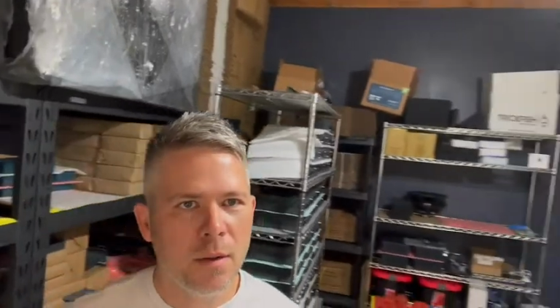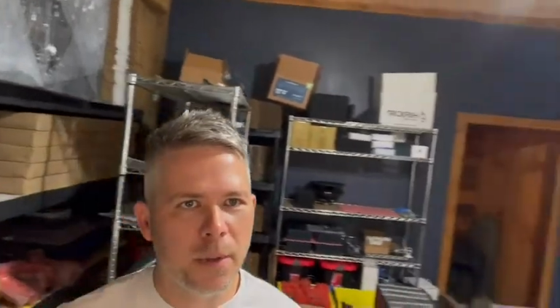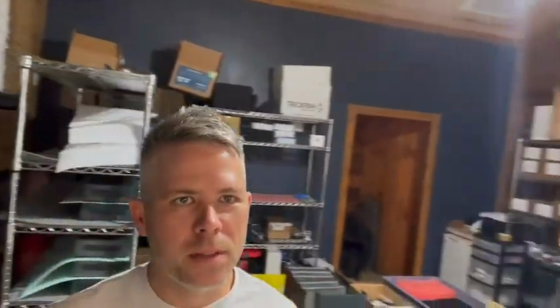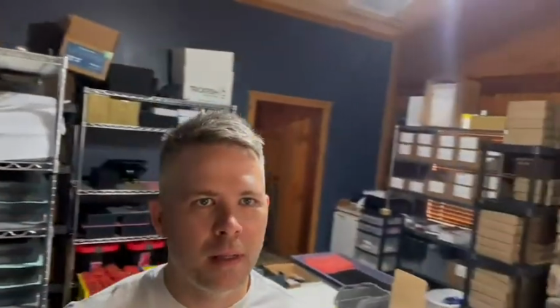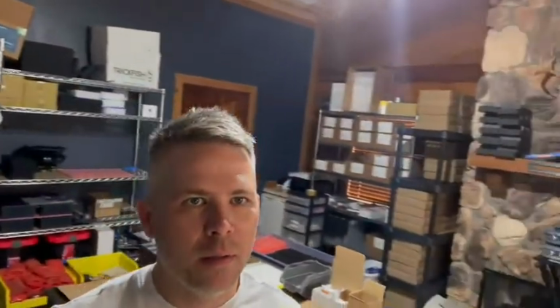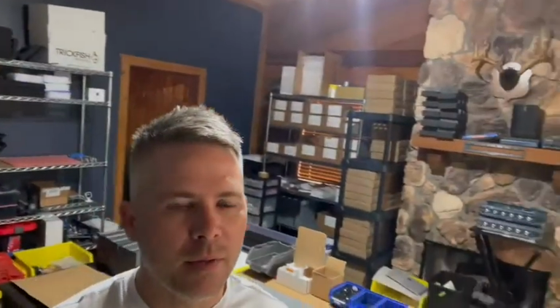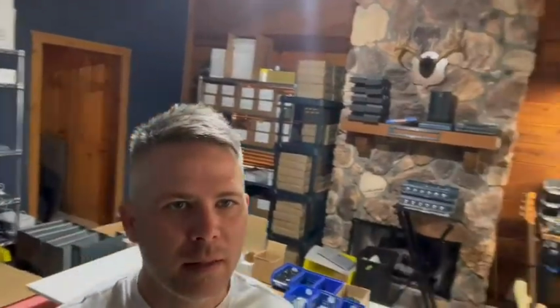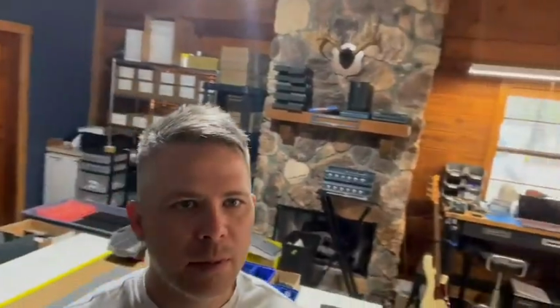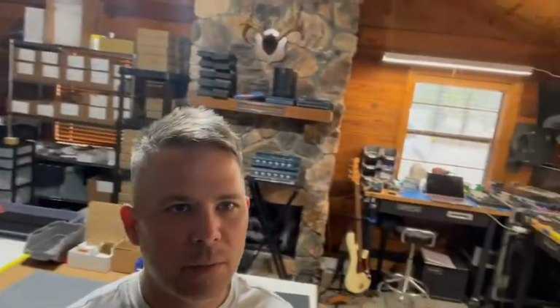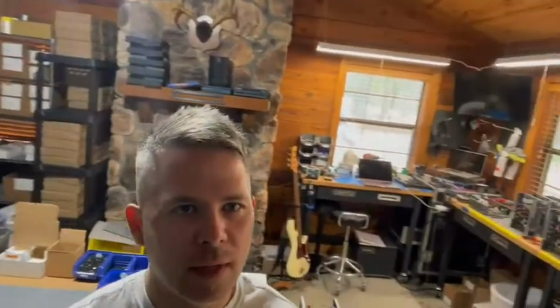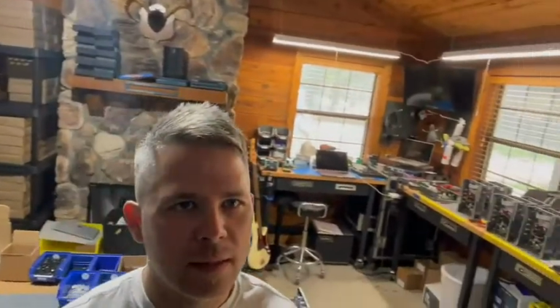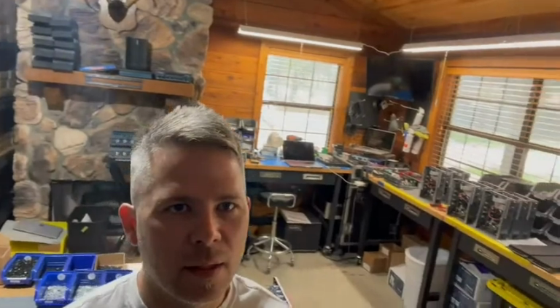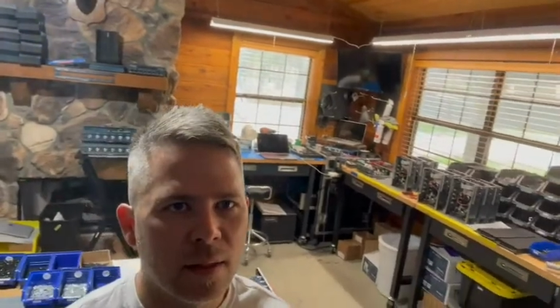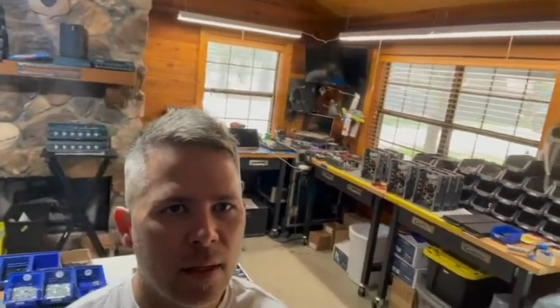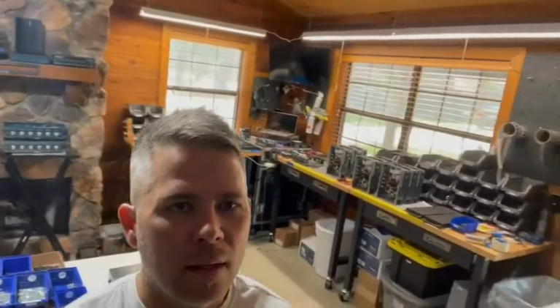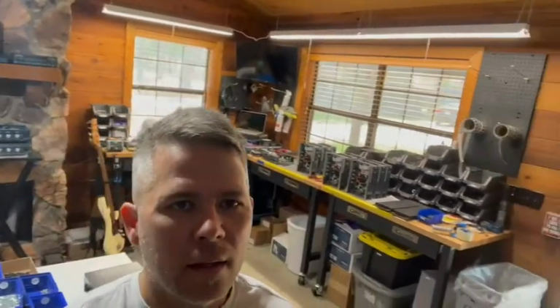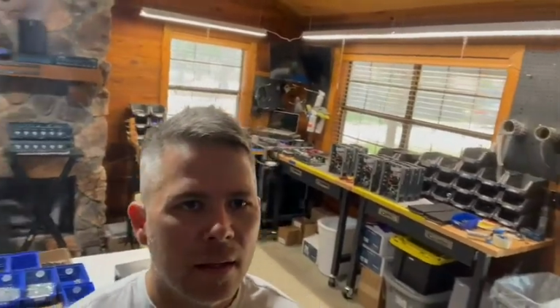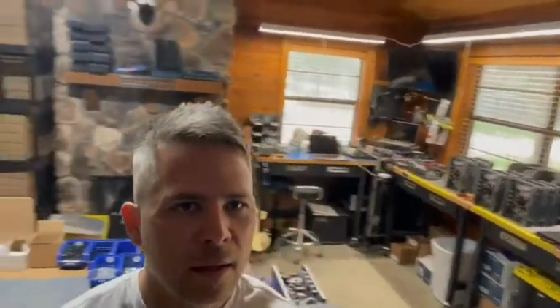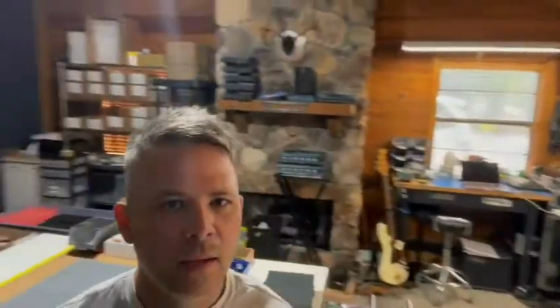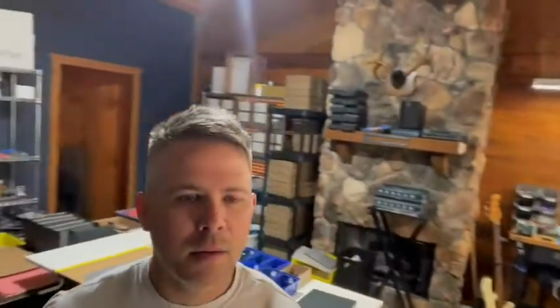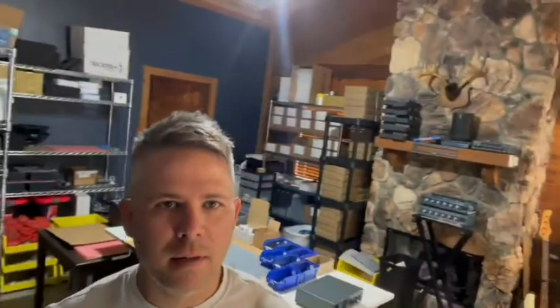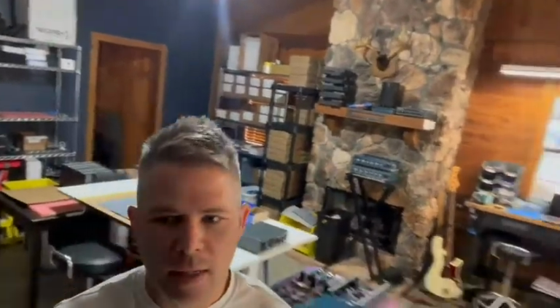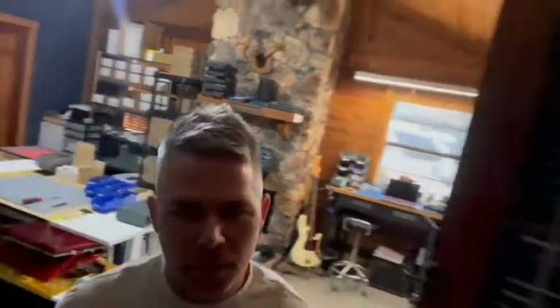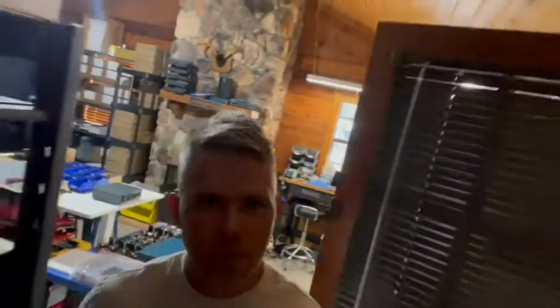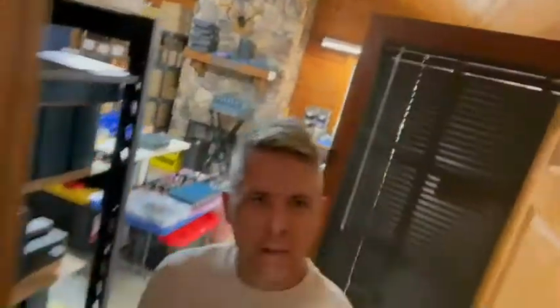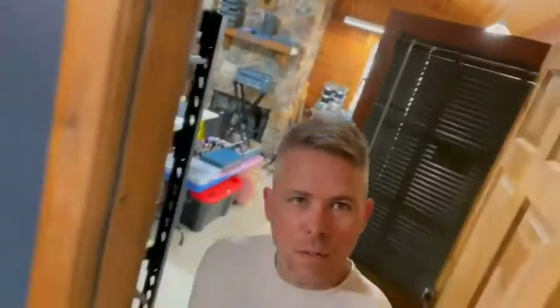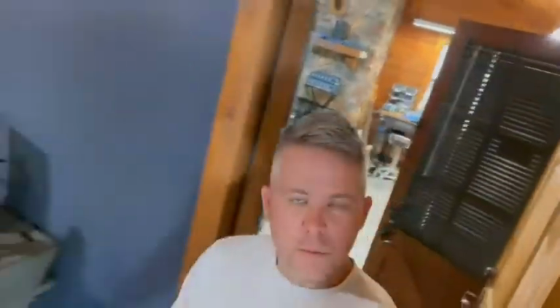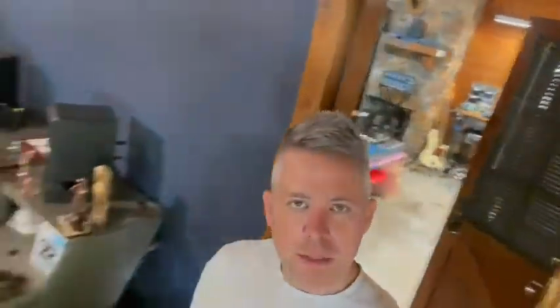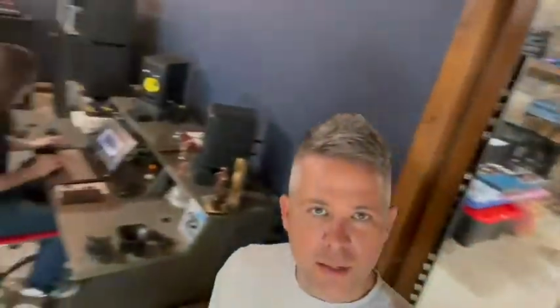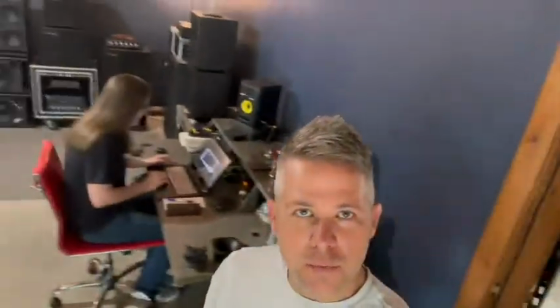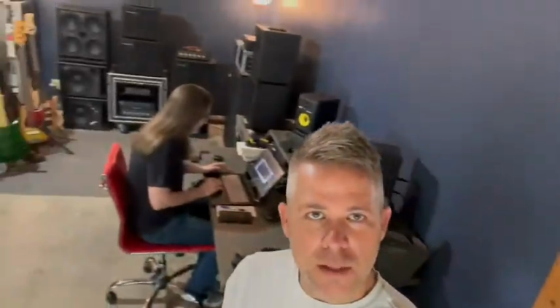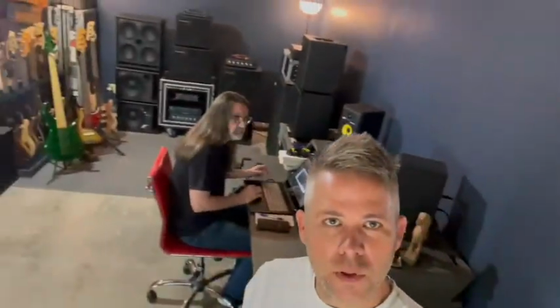We've got parts, we've got assembly tables, we've got testing areas. We've got another side over here, we've got gear set up, we've got Justin working.